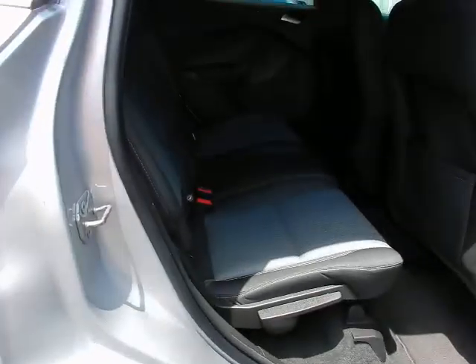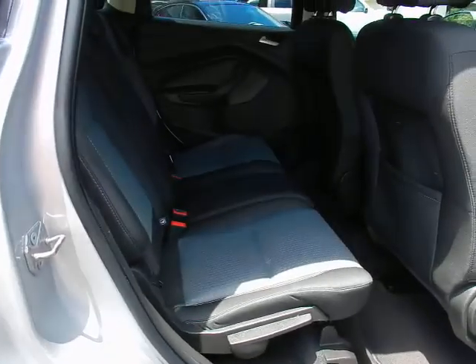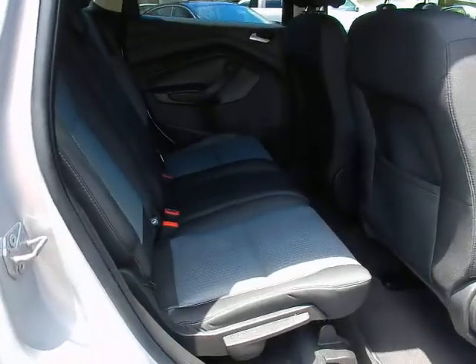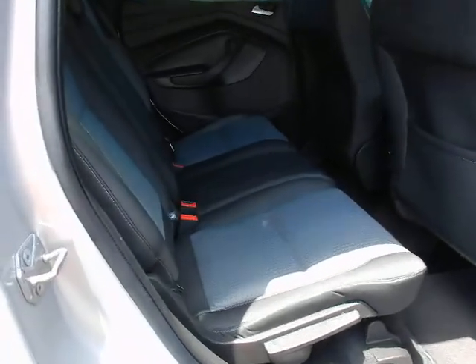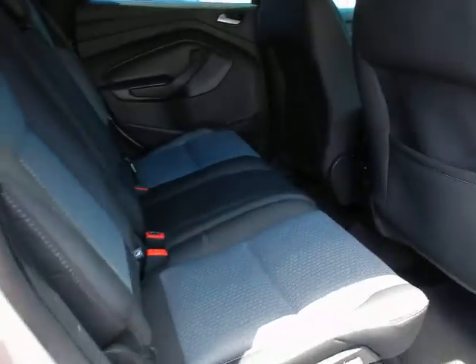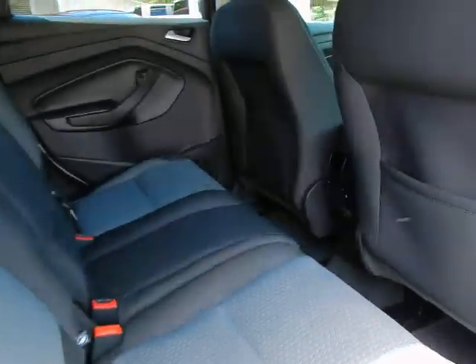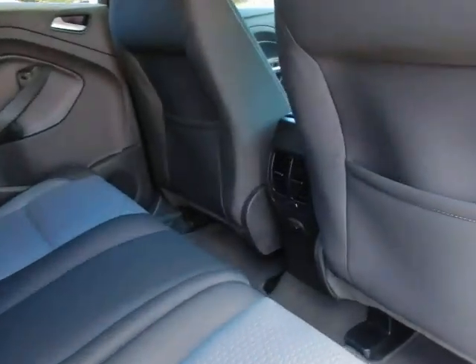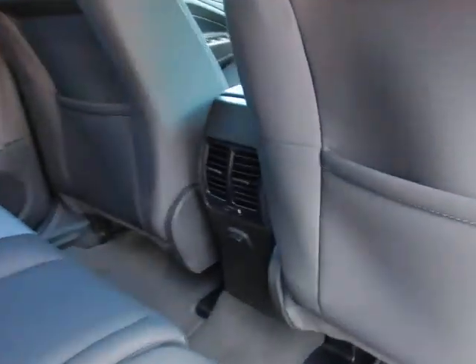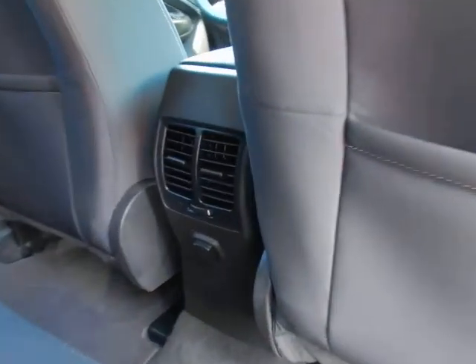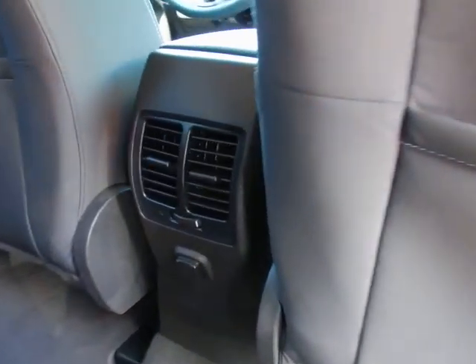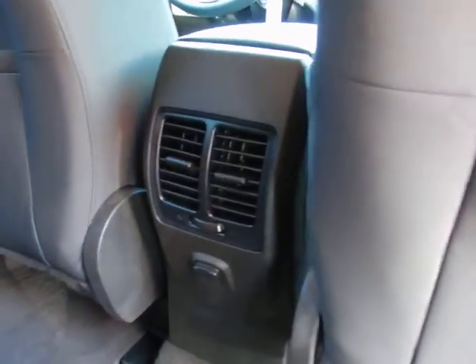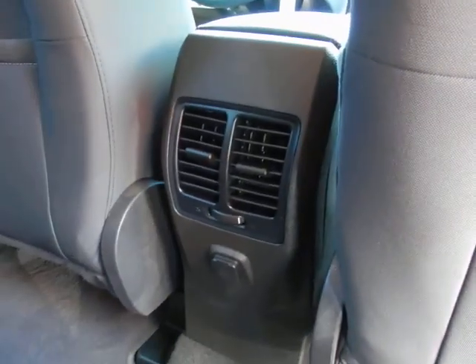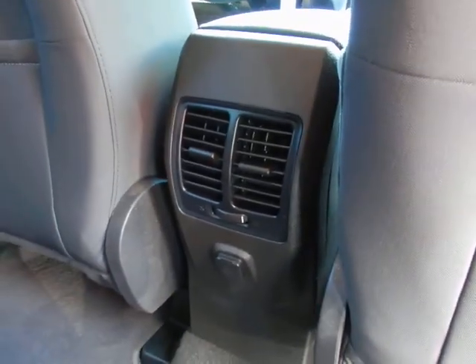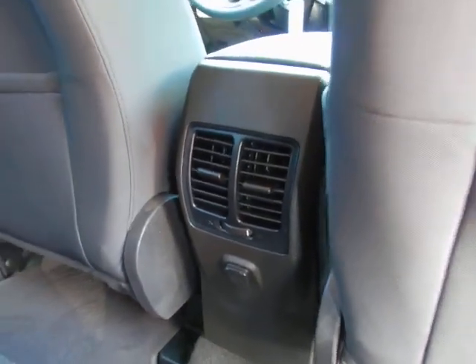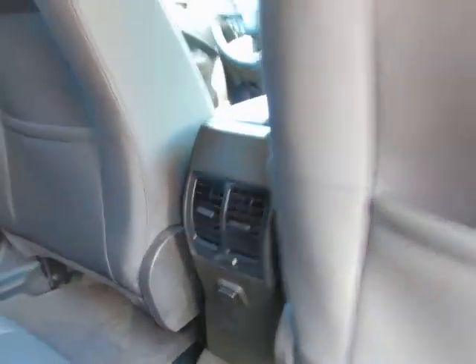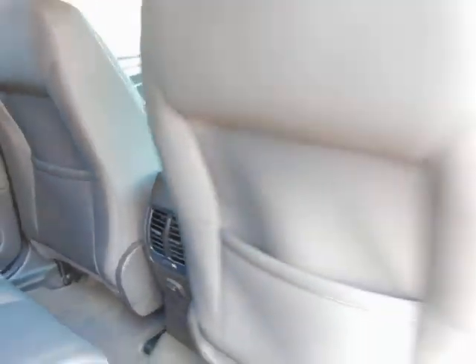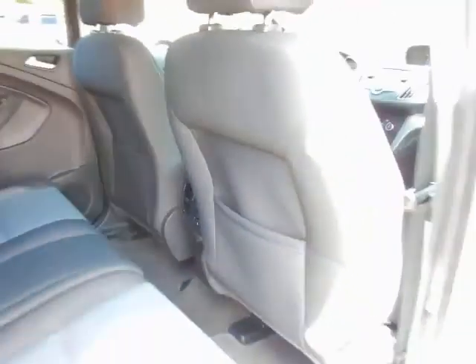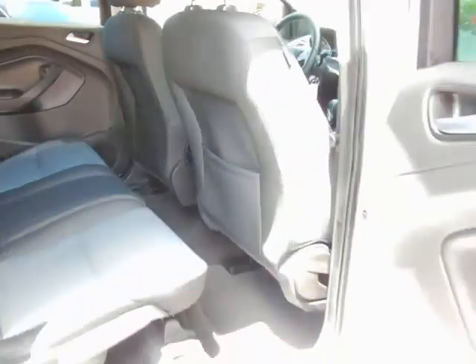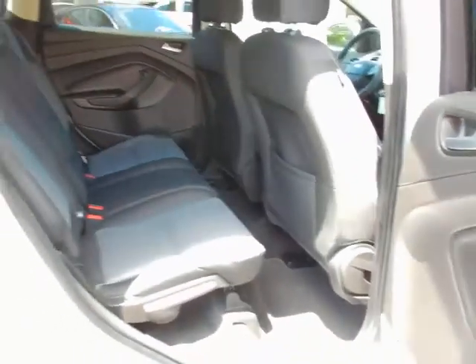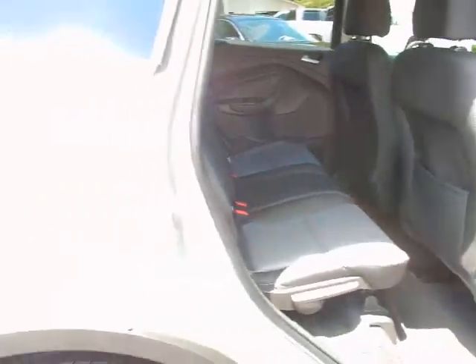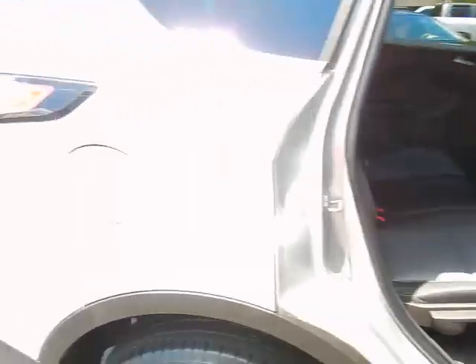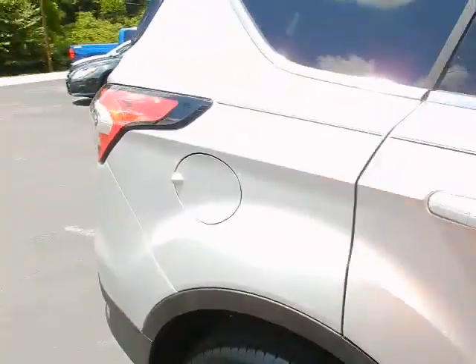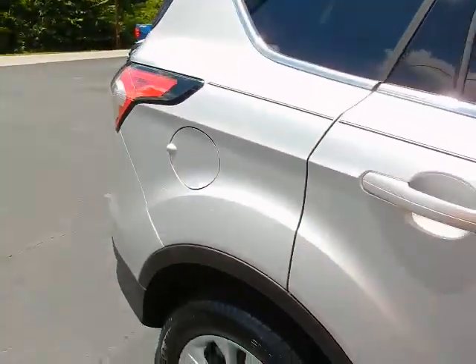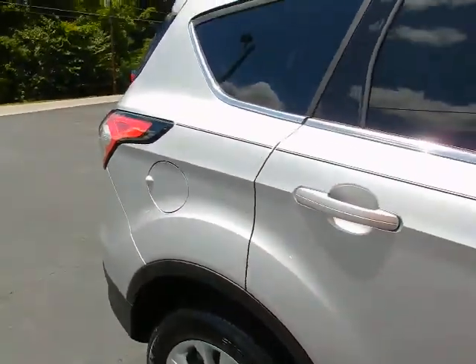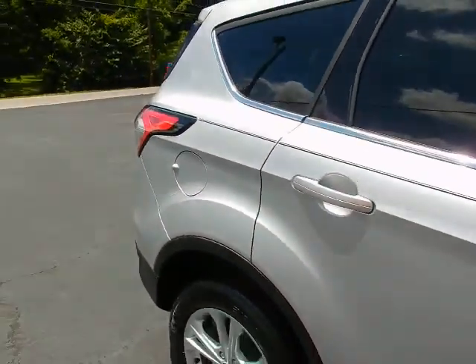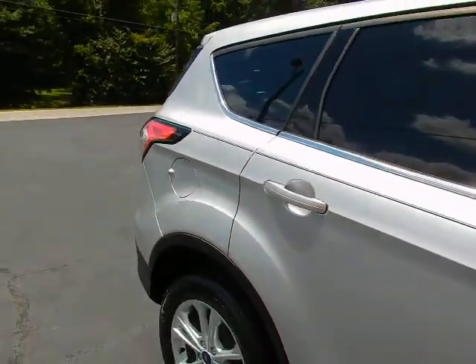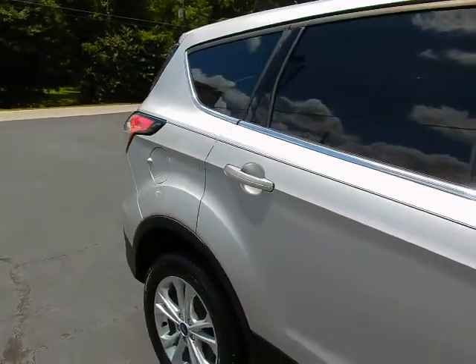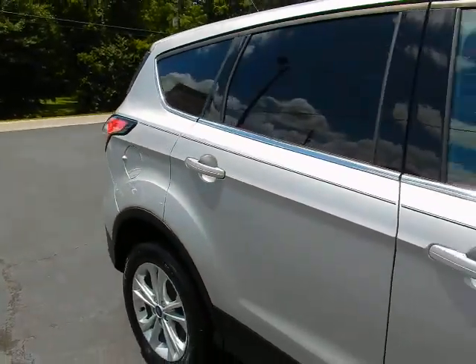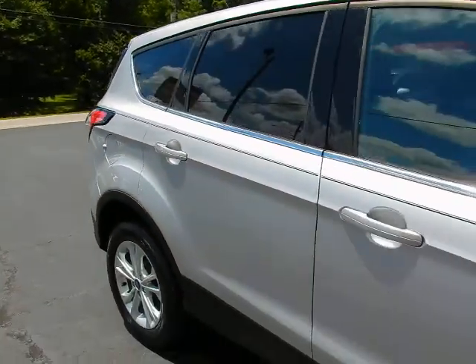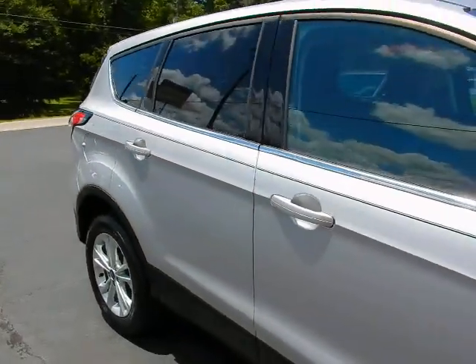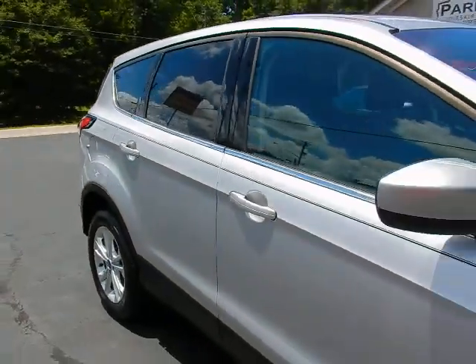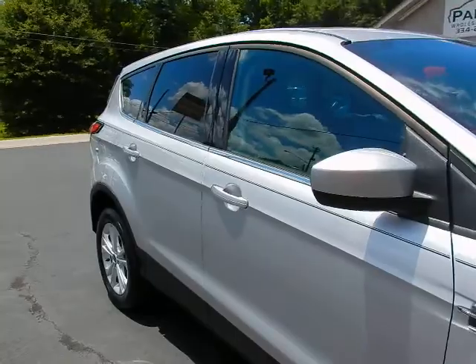Lots of room for your rear seat passengers. It's also equipped with a power outlet and rear seat air vents. This vehicle is ingot silver metallic with a charcoal two-tone interior.